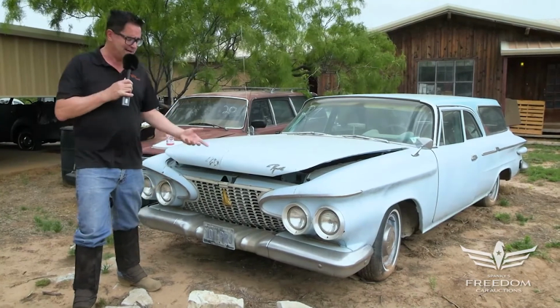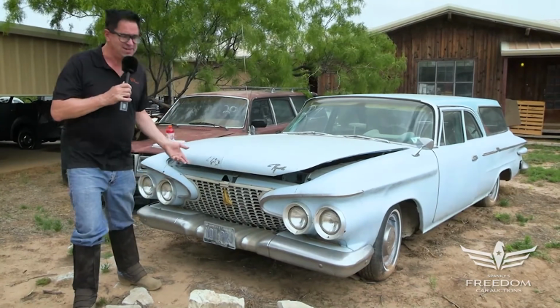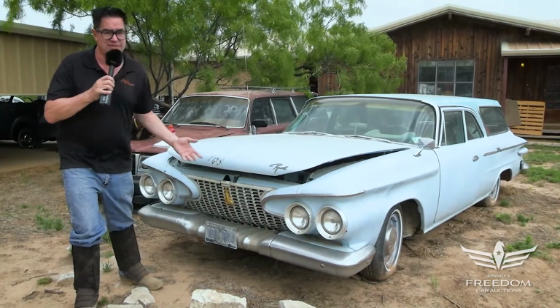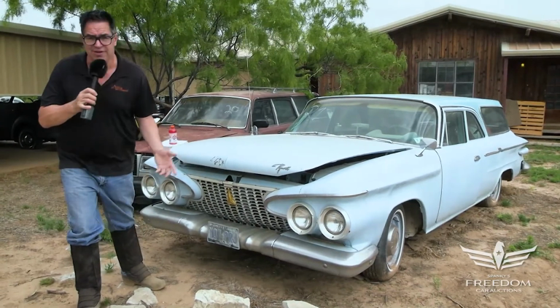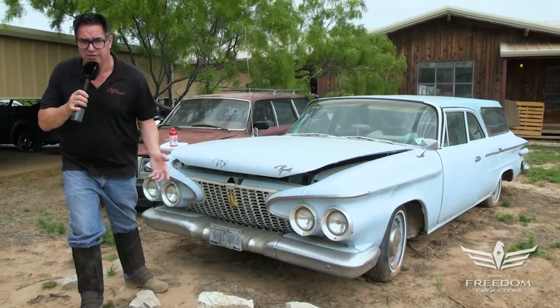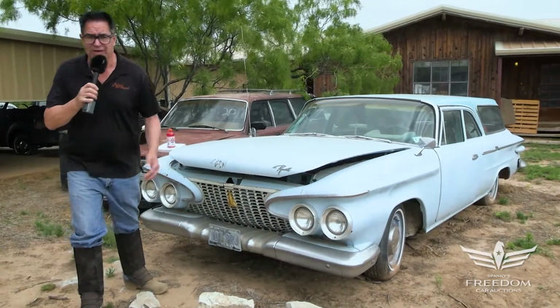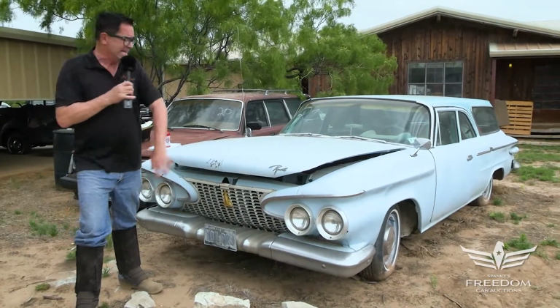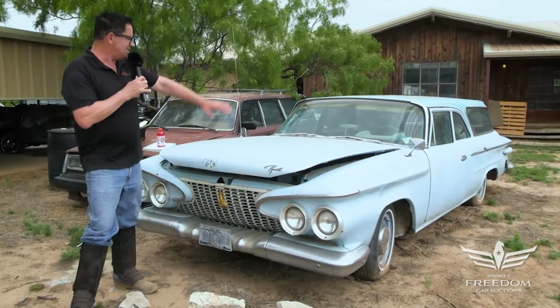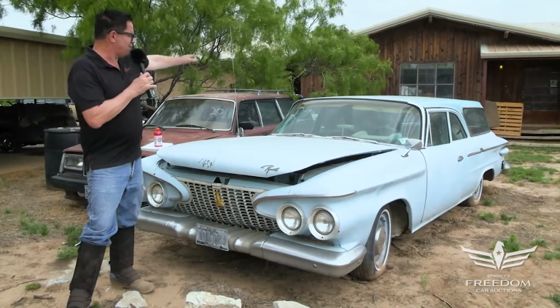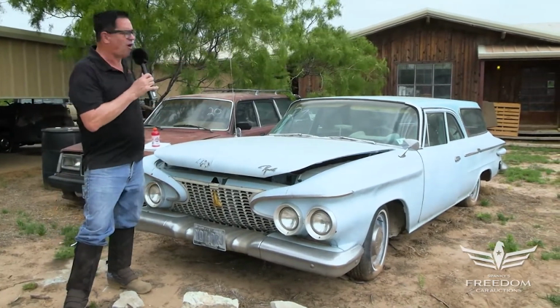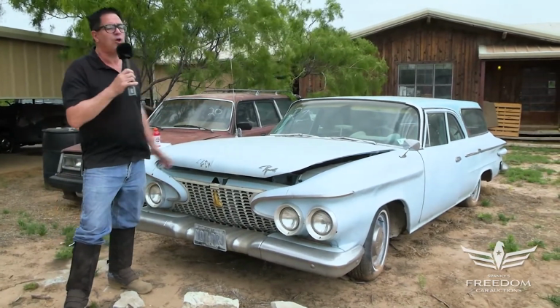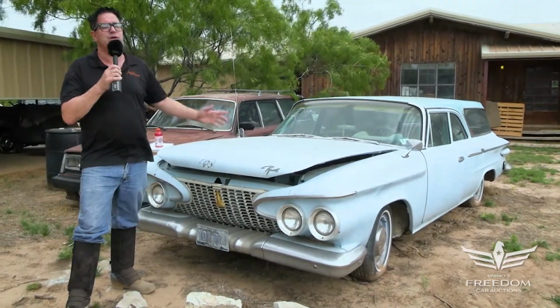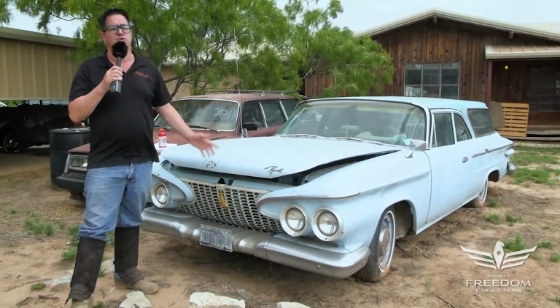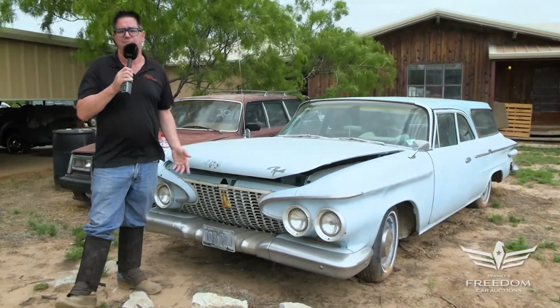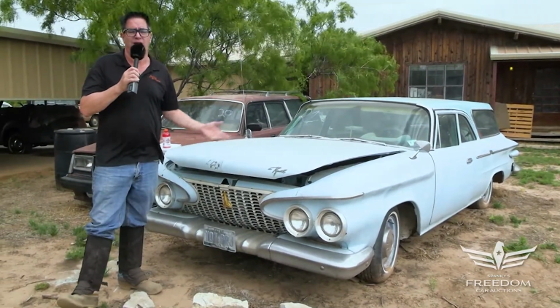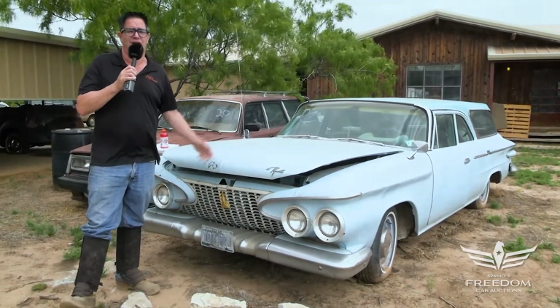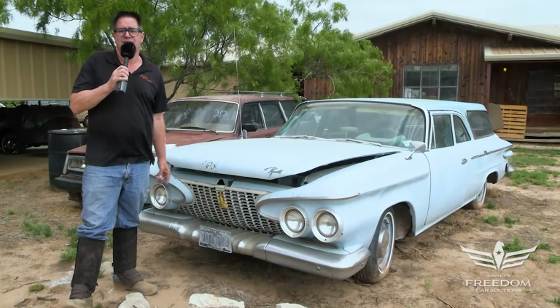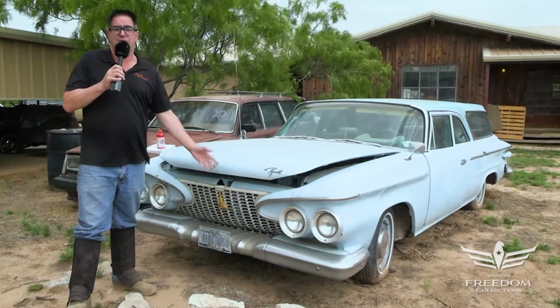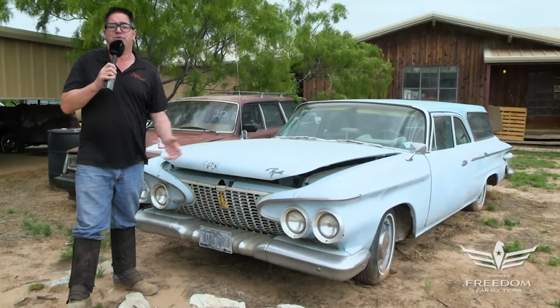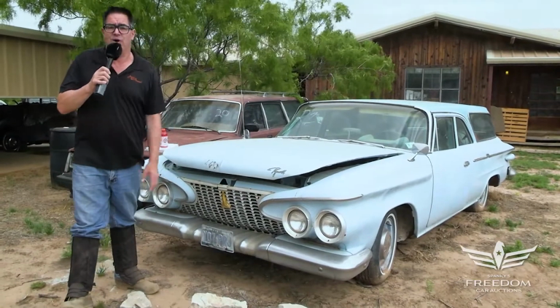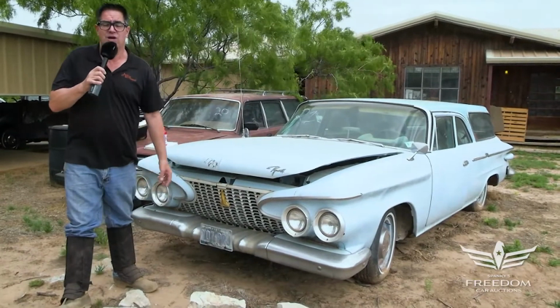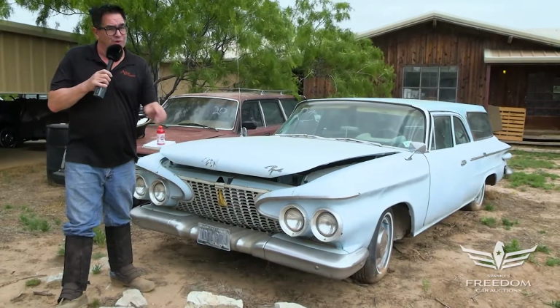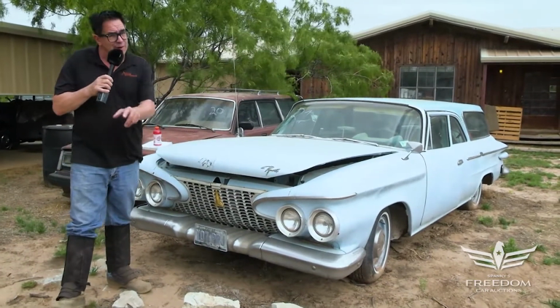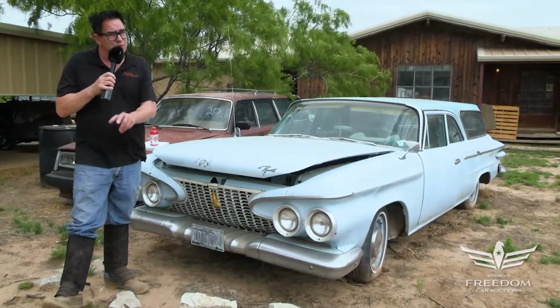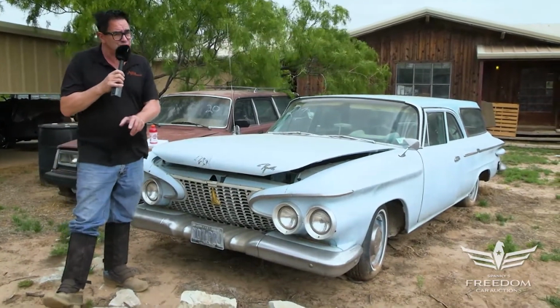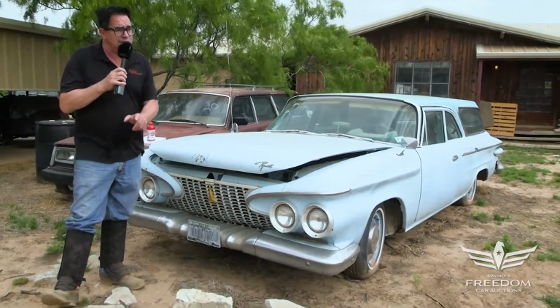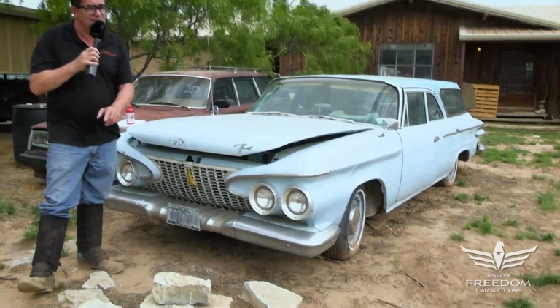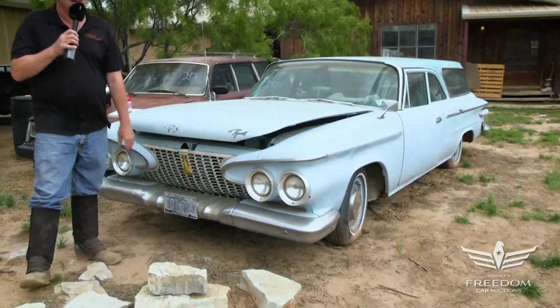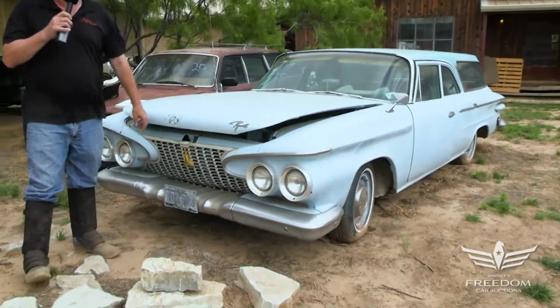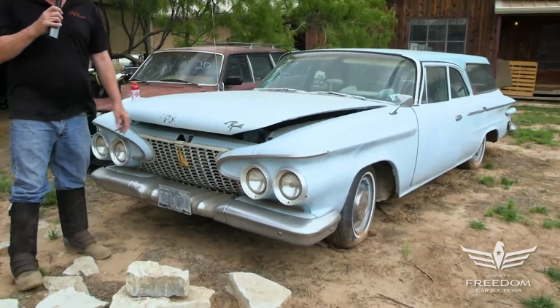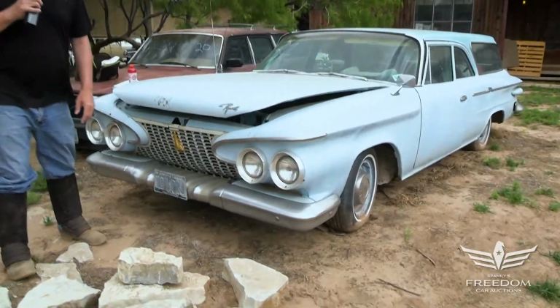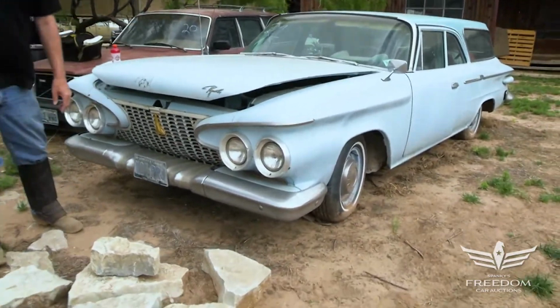Back in 1970 or so, these things were all over the country in parking lots from coast to coast. Well, now in 2021, you don't find them anymore.